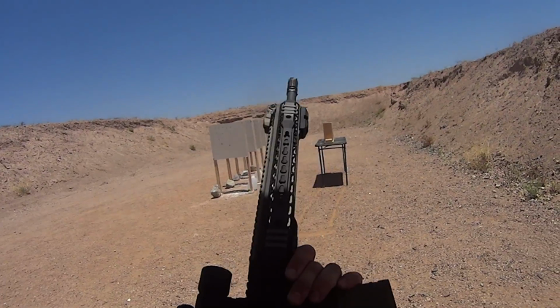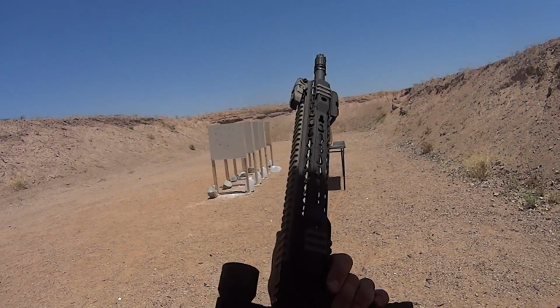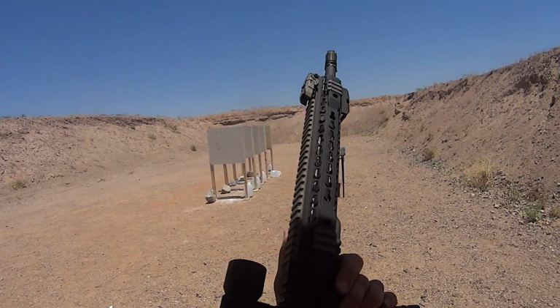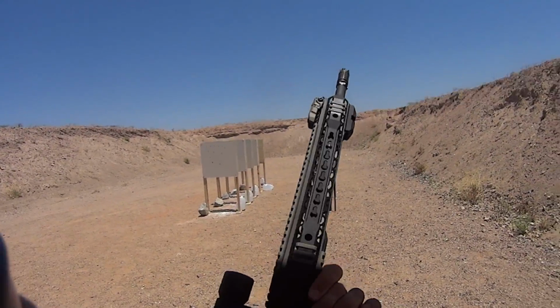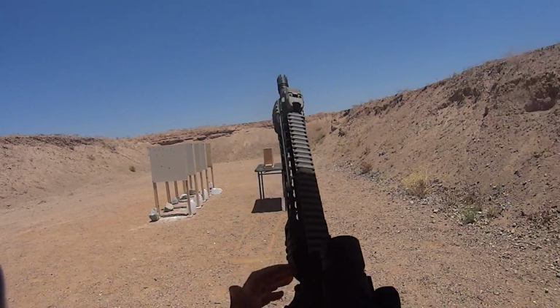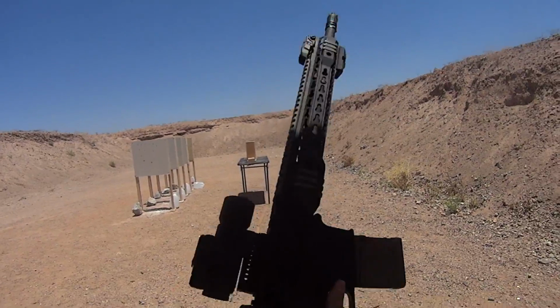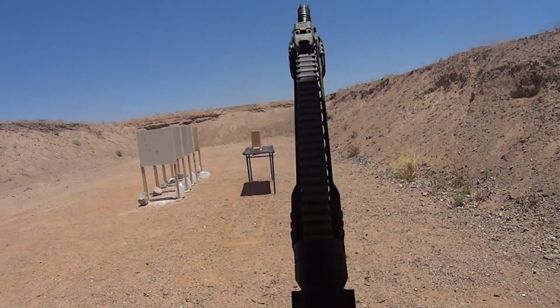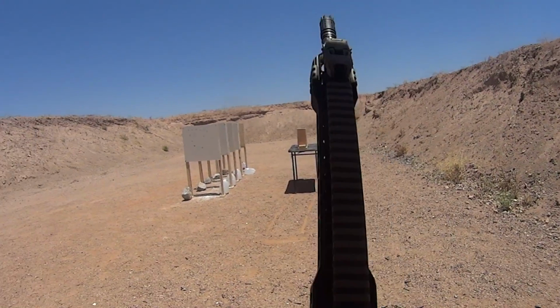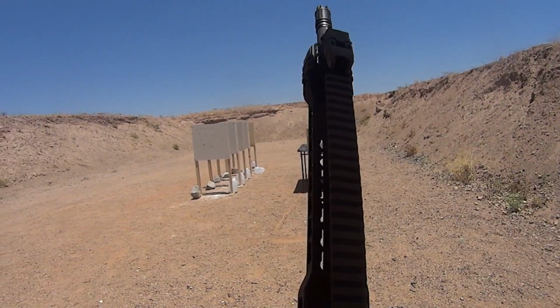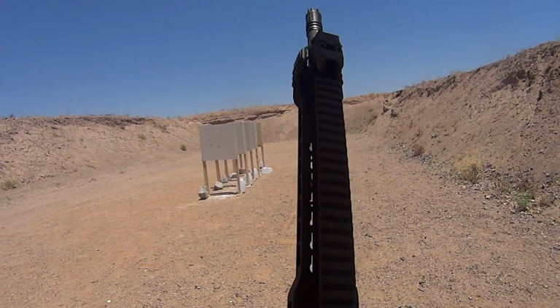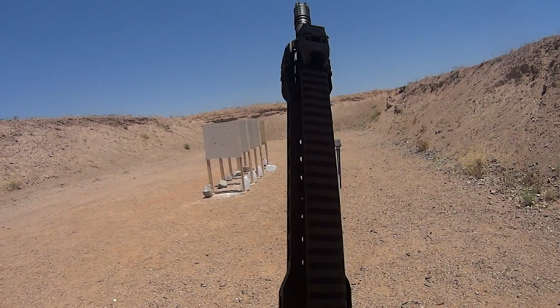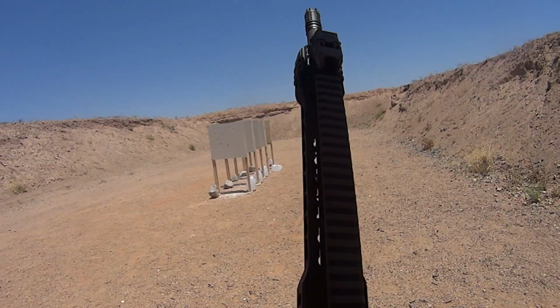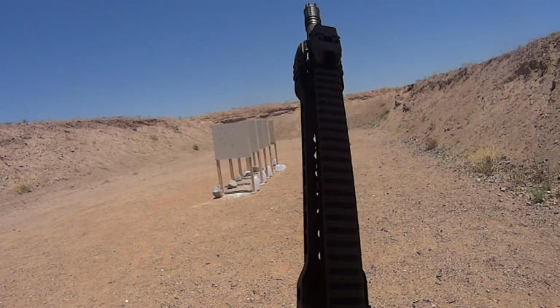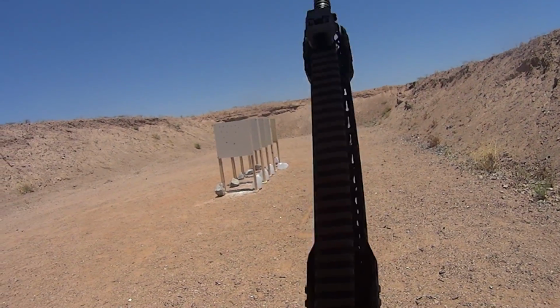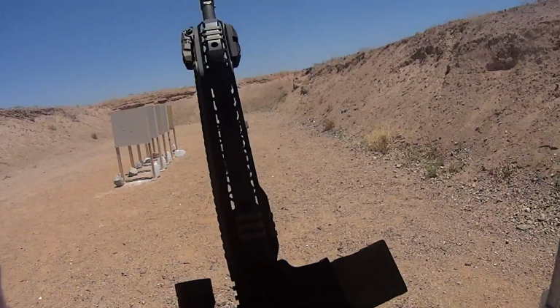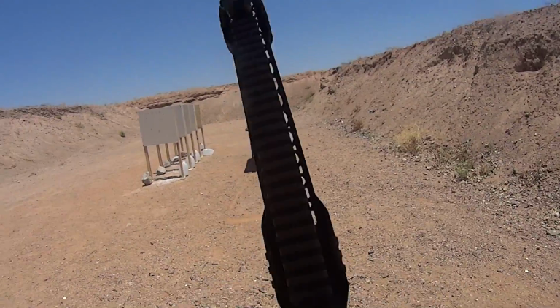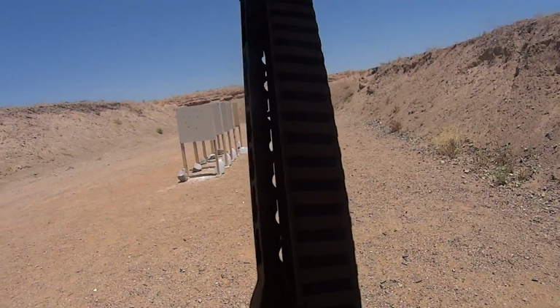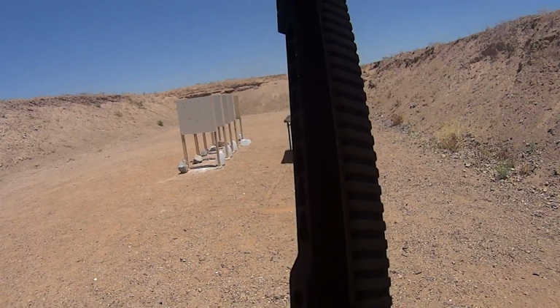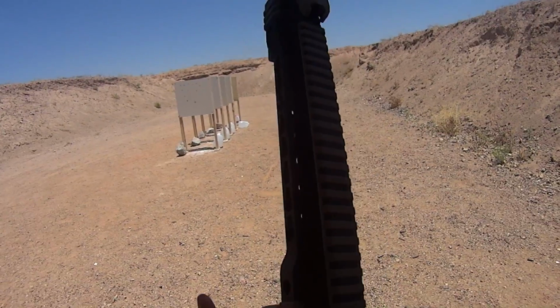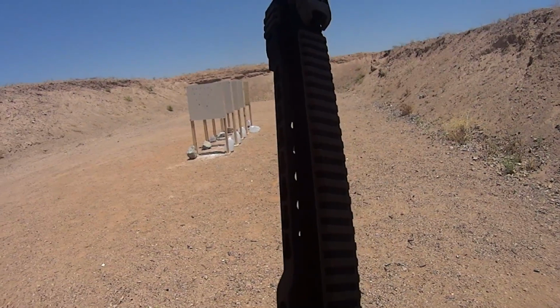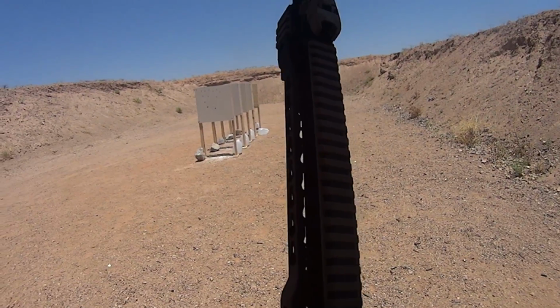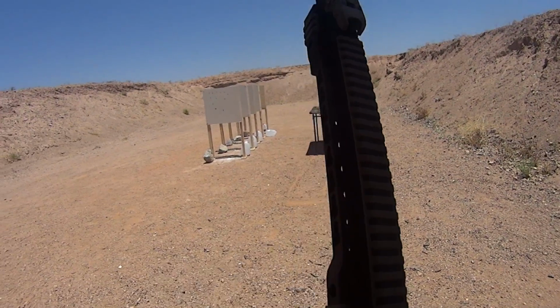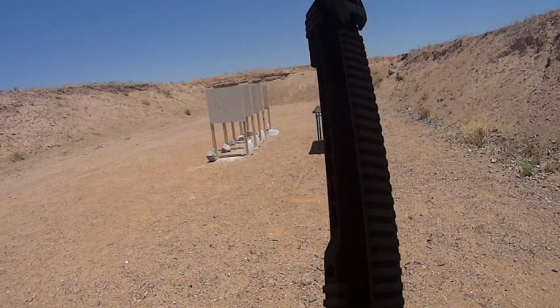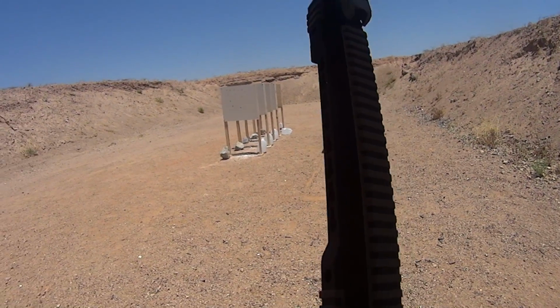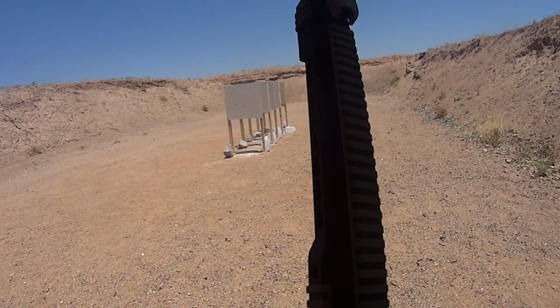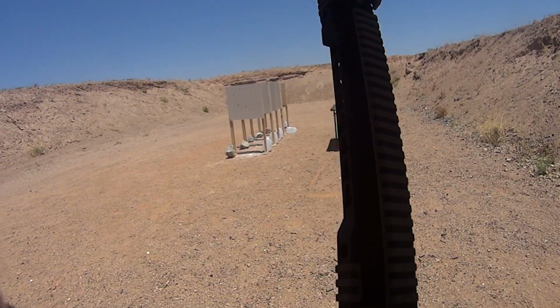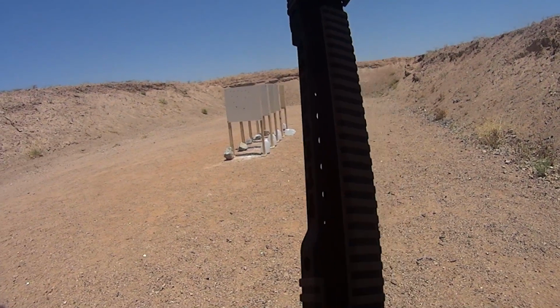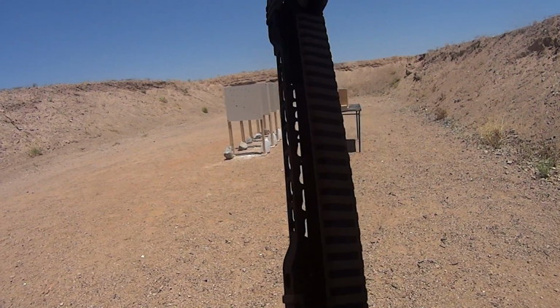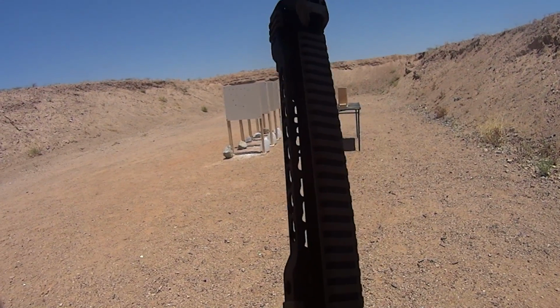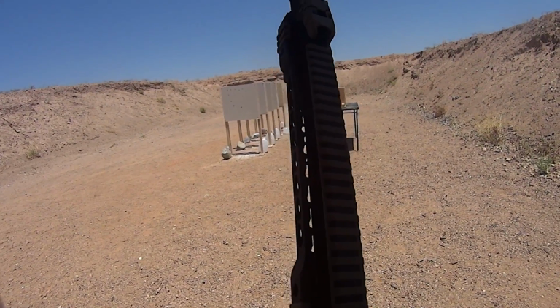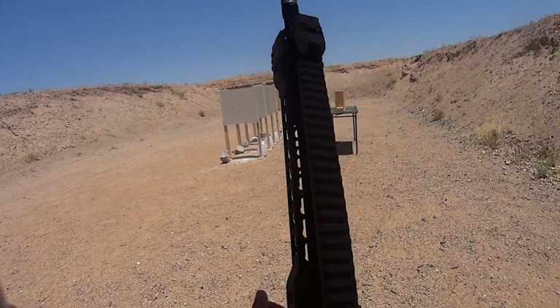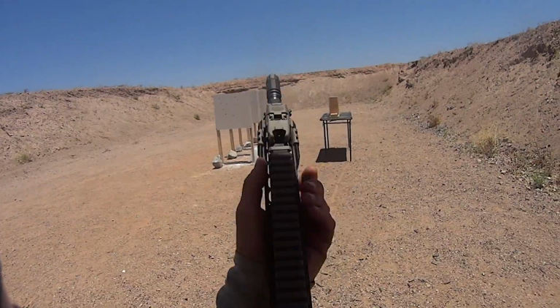So this will be a 60 grain VMAX, again out of the PSA 16 inch barrel. This loading is done by HPR, so it should be pretty similar to every Hornady Urban Tap and what have you.